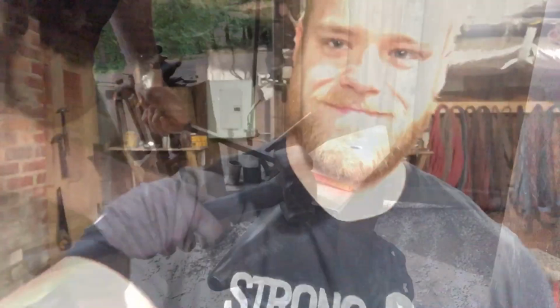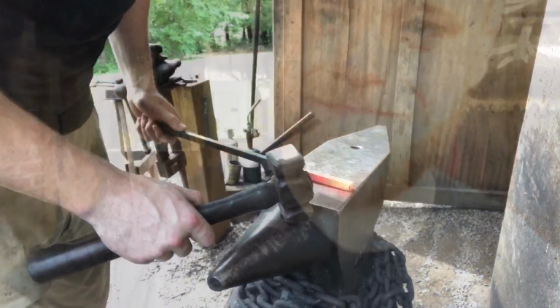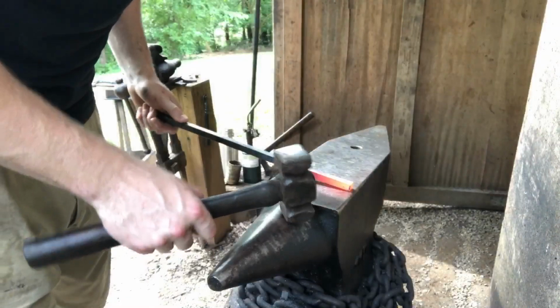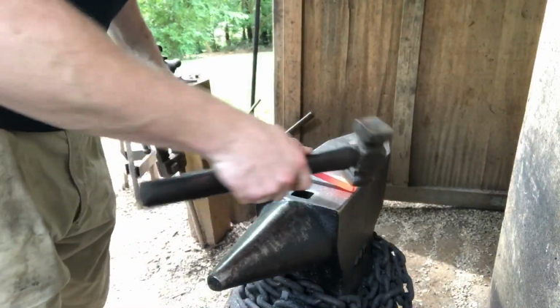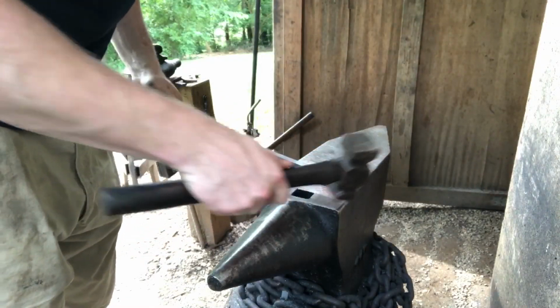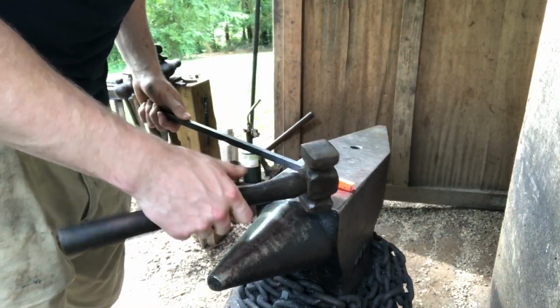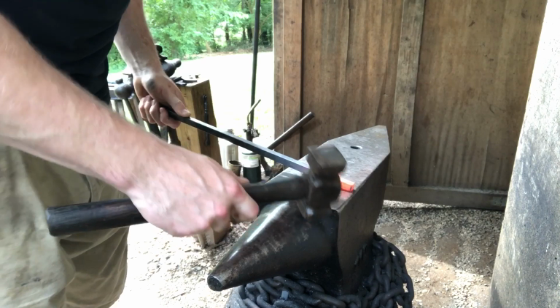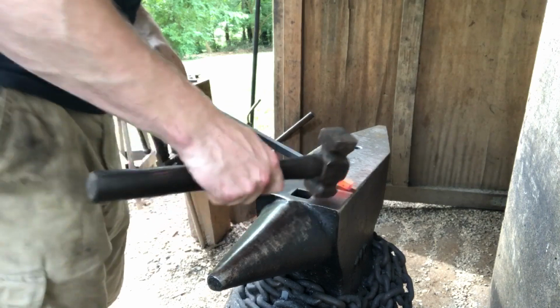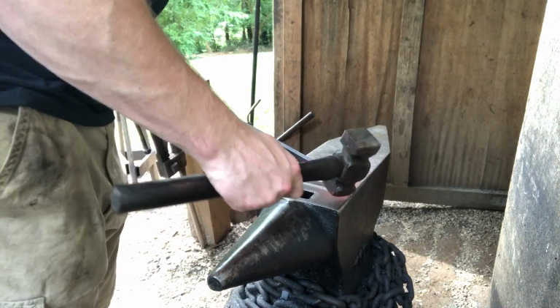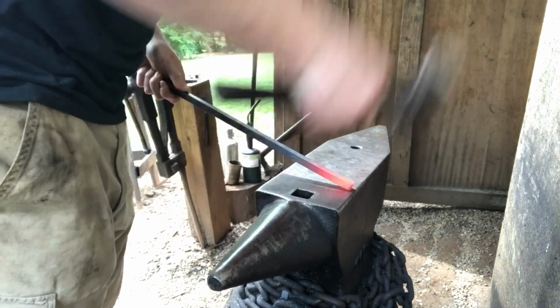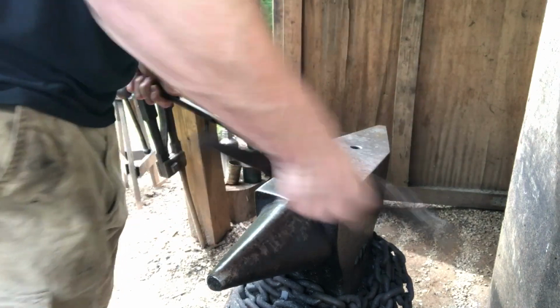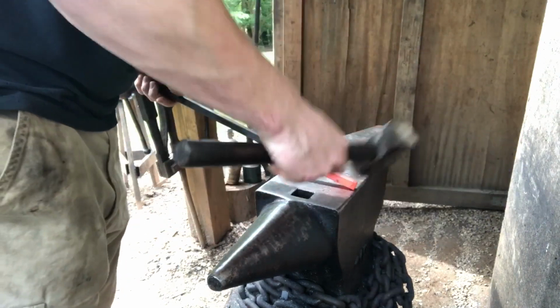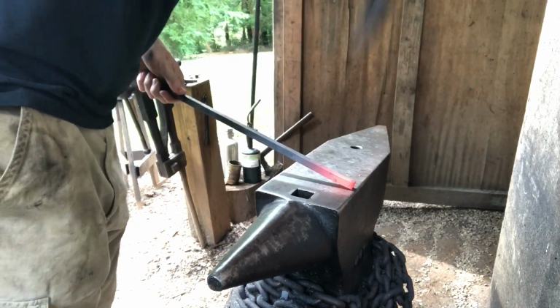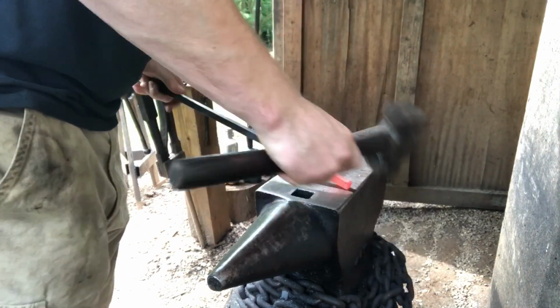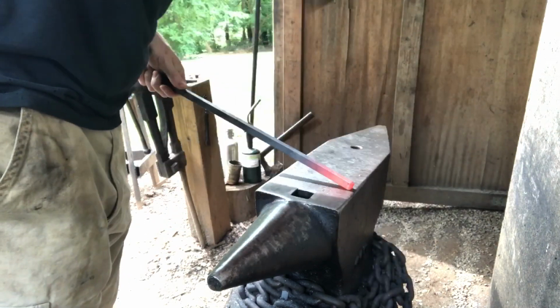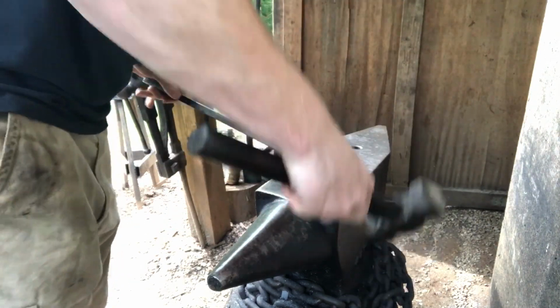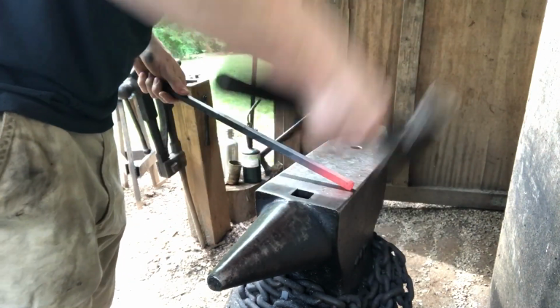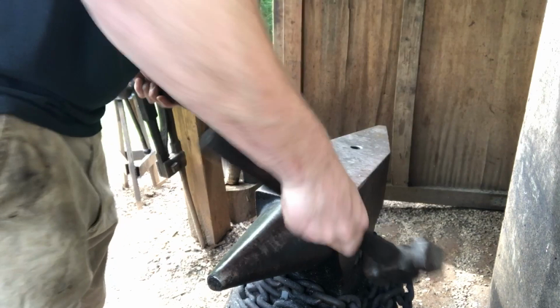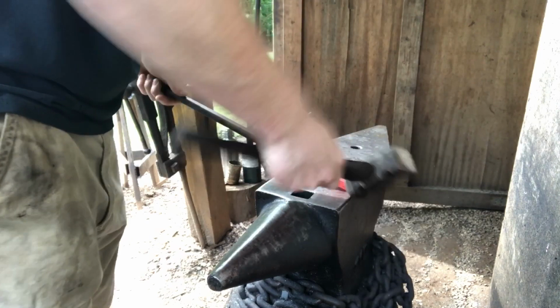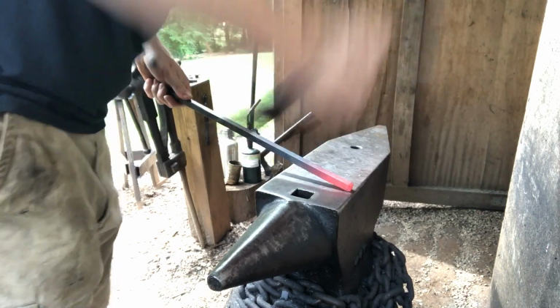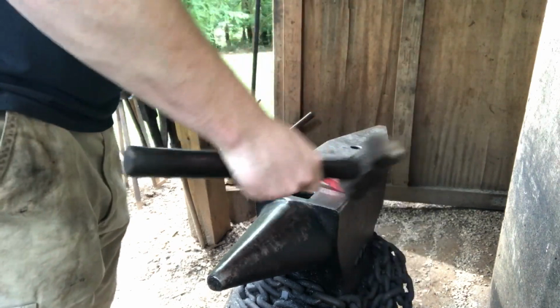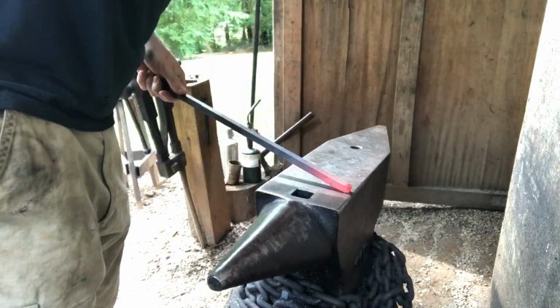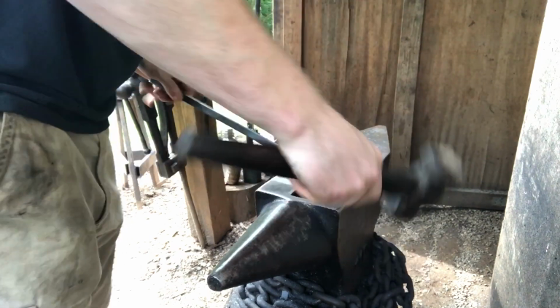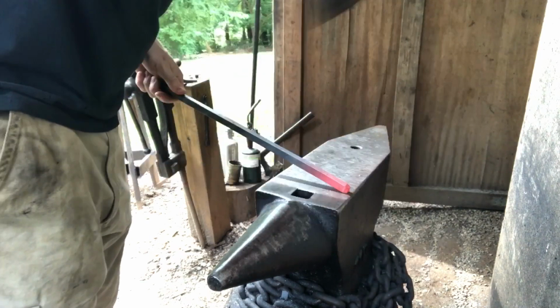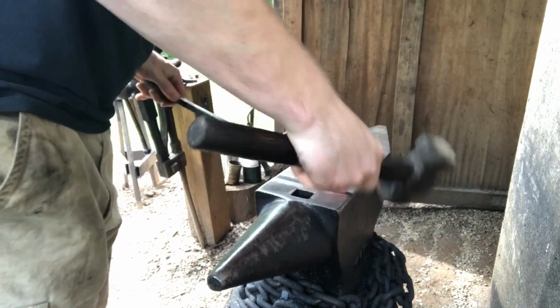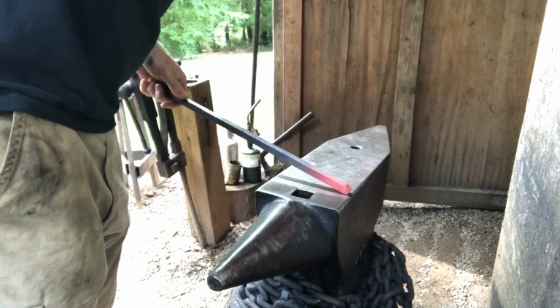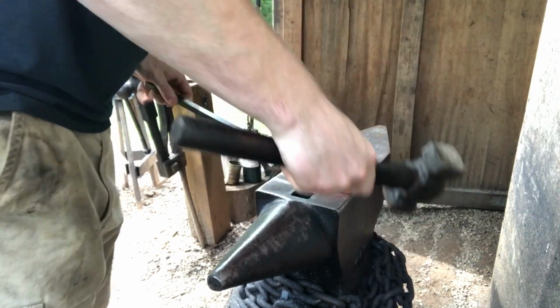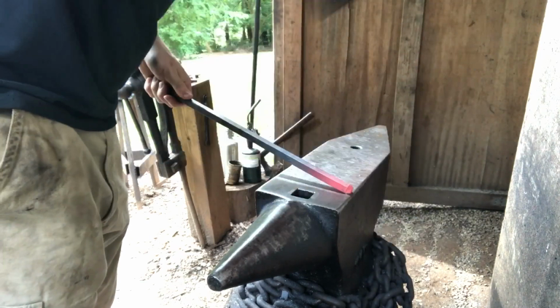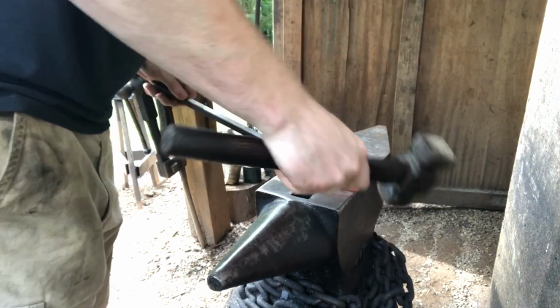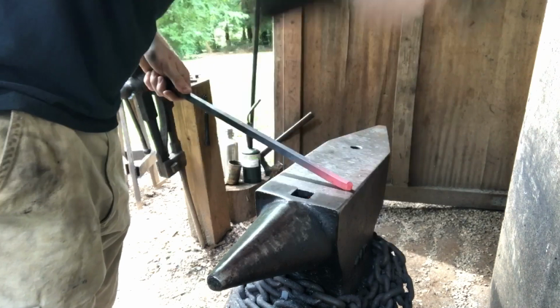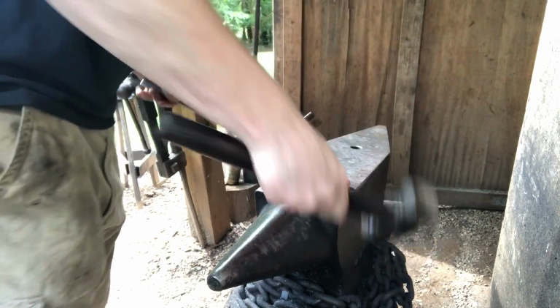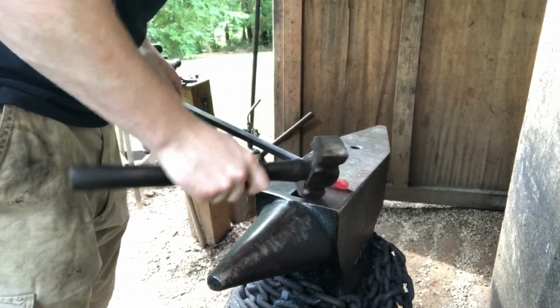Starting with a piece of half-inch square. First thing you want to do is forge the taper on the end. You want to start from a high angle, turn 90 degrees, and use kind of glancing blows. What this does is it forces the metal back in on itself and upsets to create the taper.